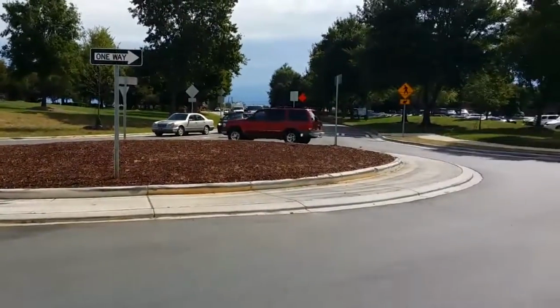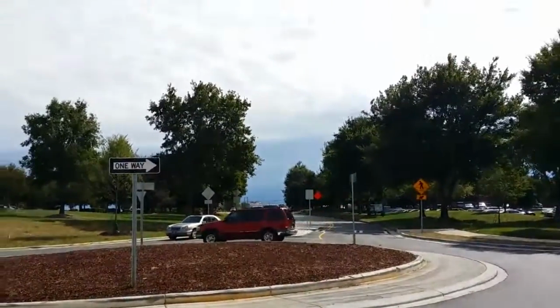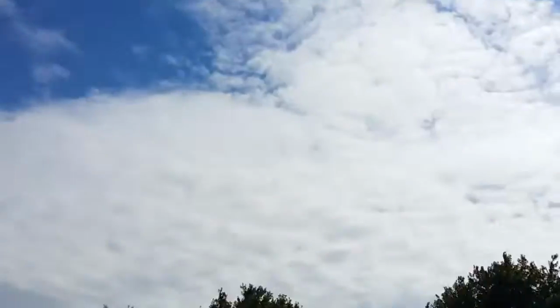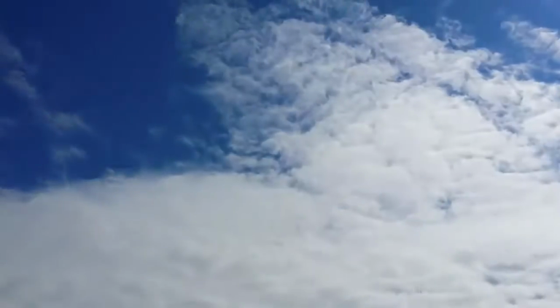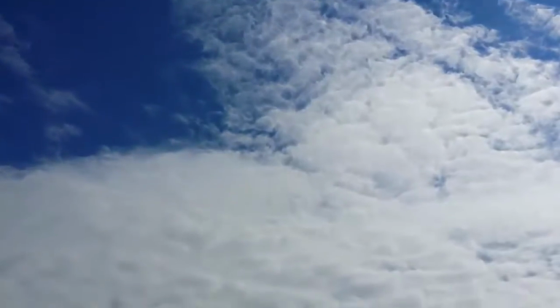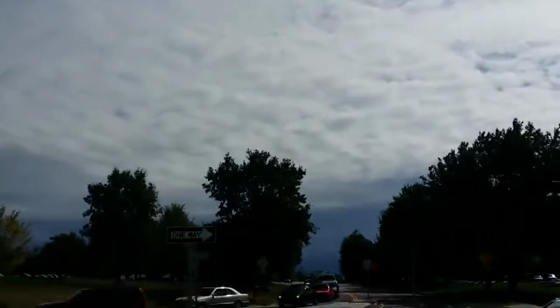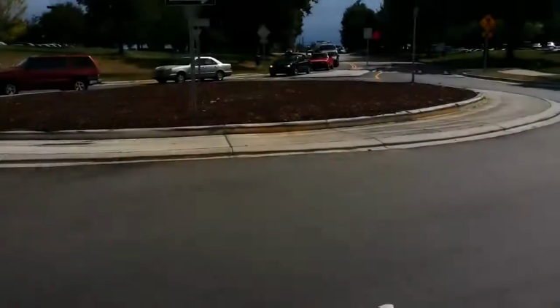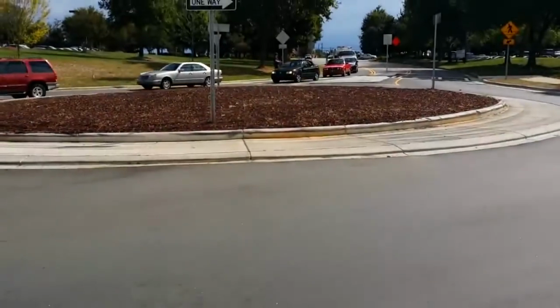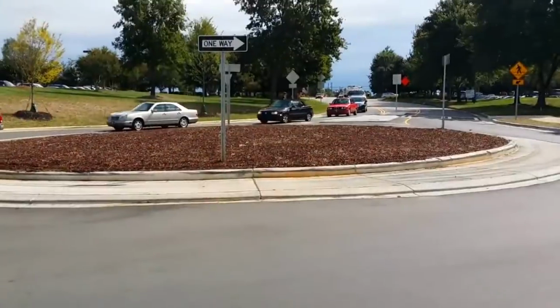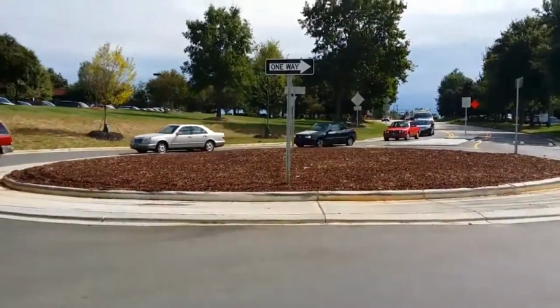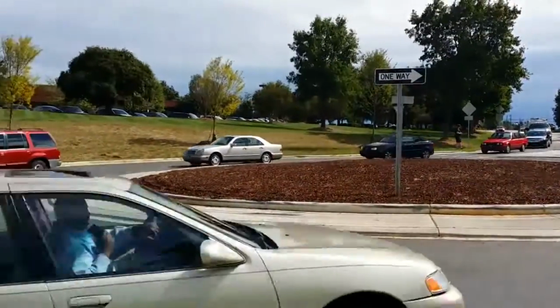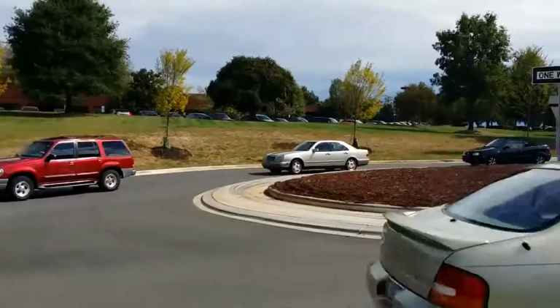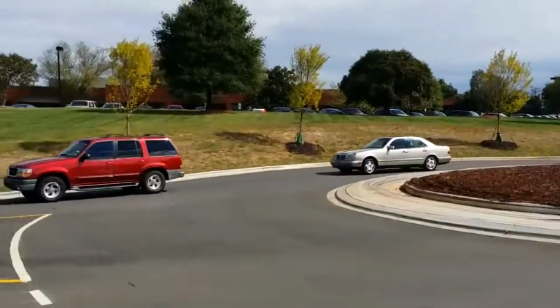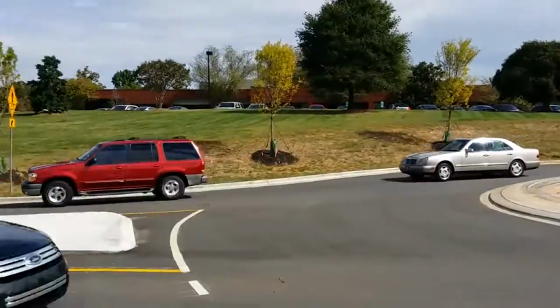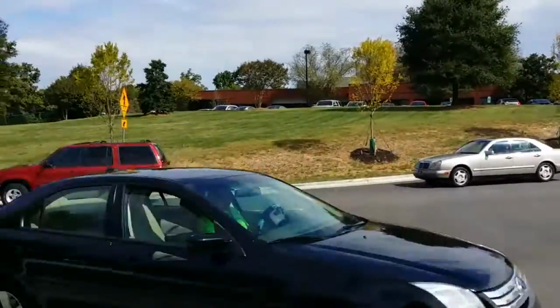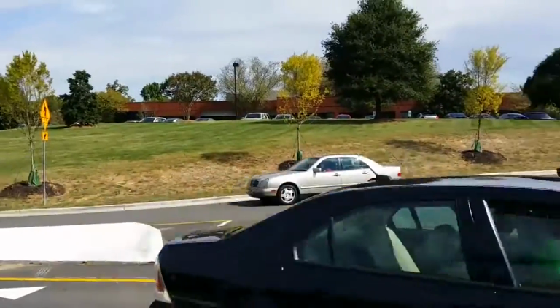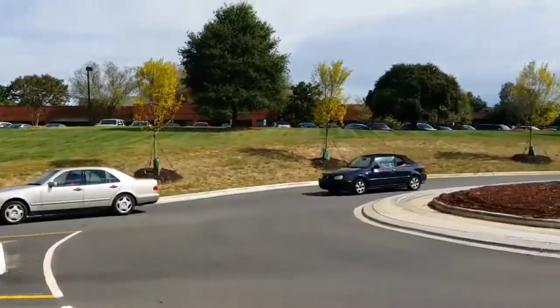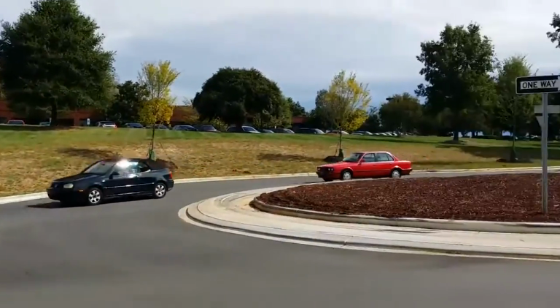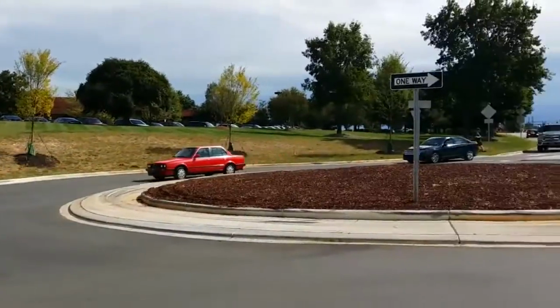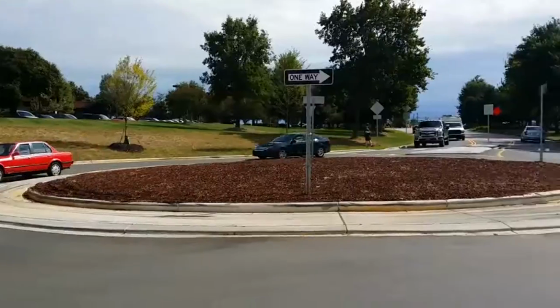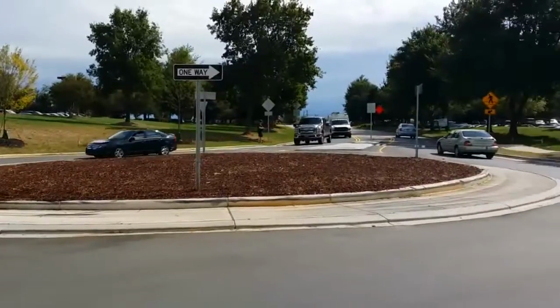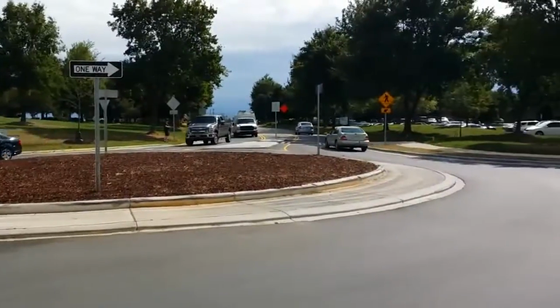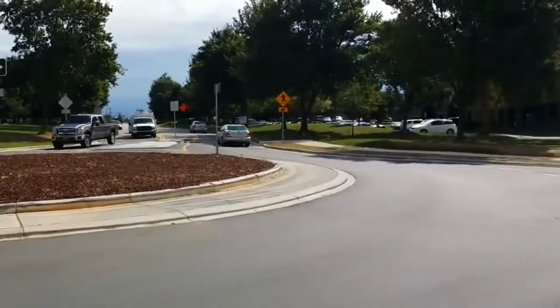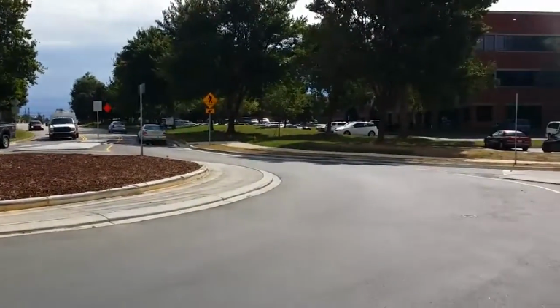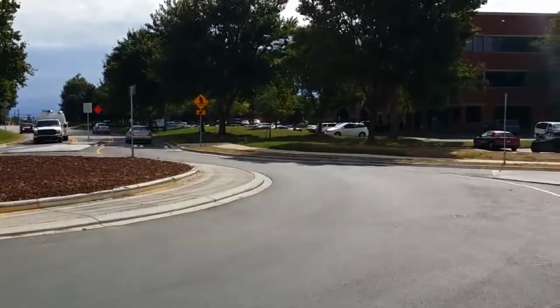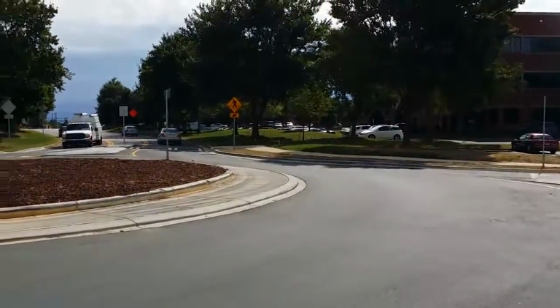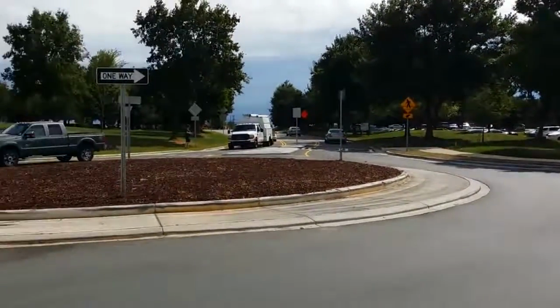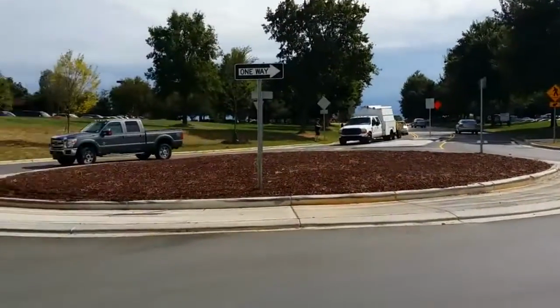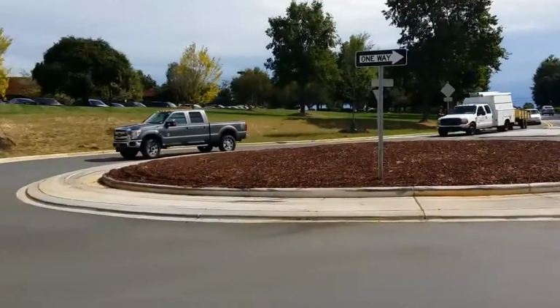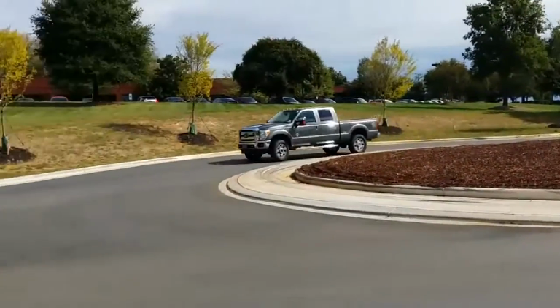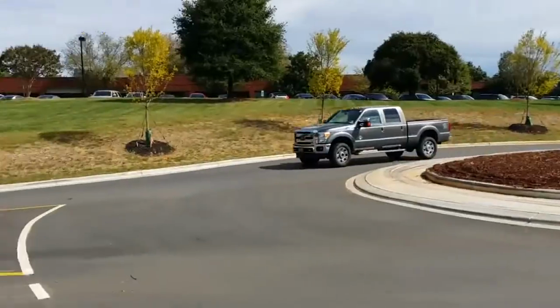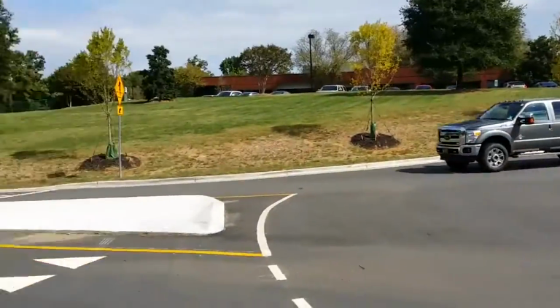We'll do some quick adjustments for exposure and some pans. You can also take pictures in this mode — you can't take pictures in 4K, or maybe I missed that. But this is a quick look at 1080p with the Galaxy Note 3 on AT&T.